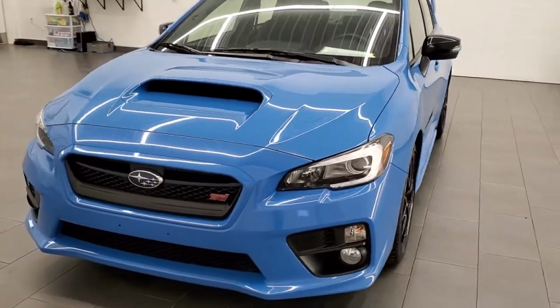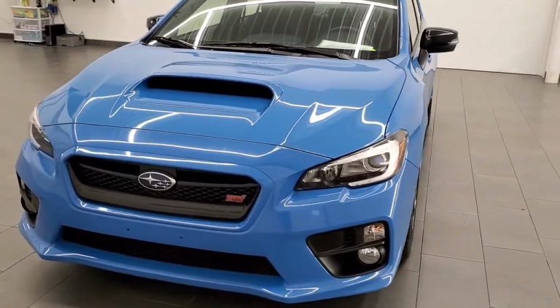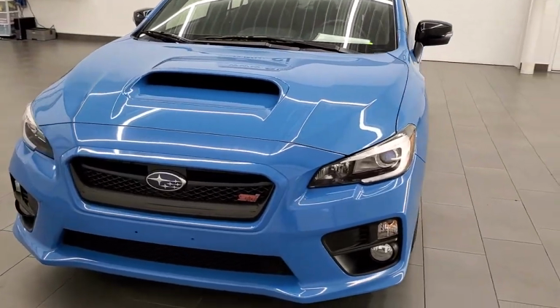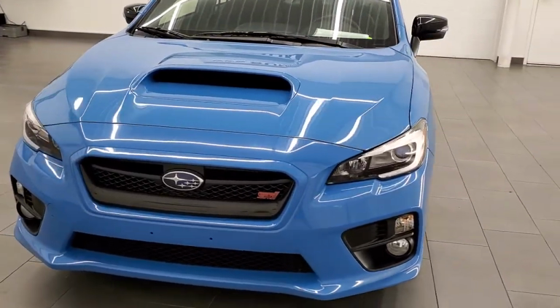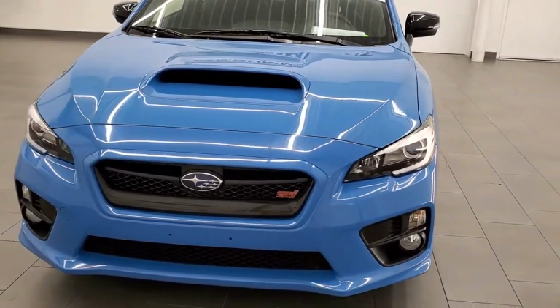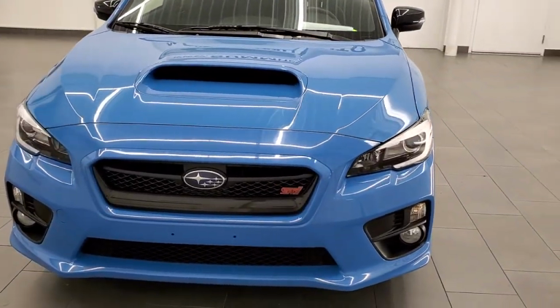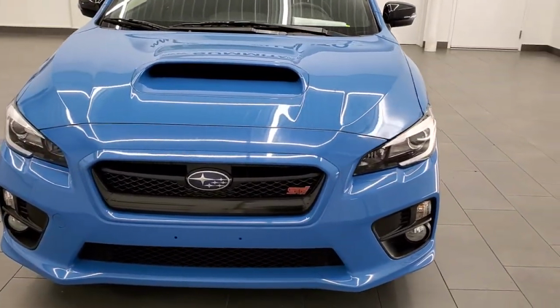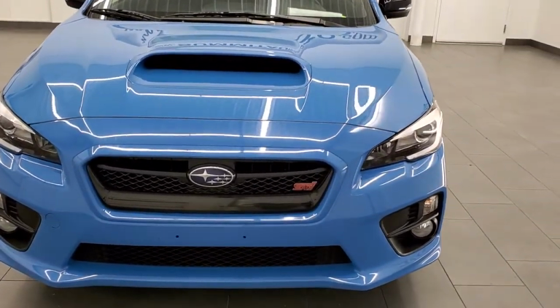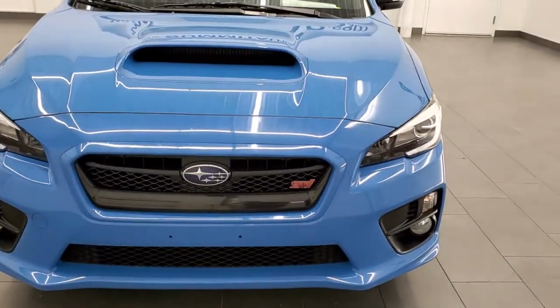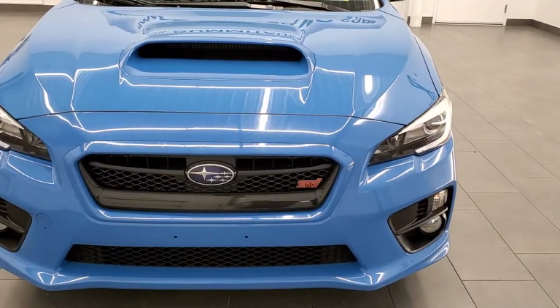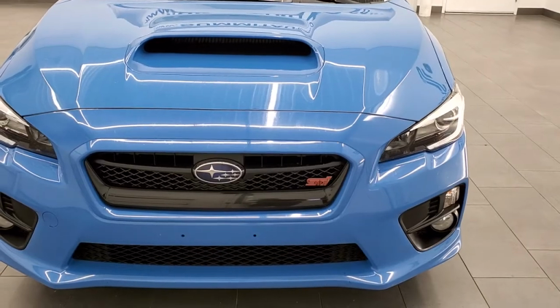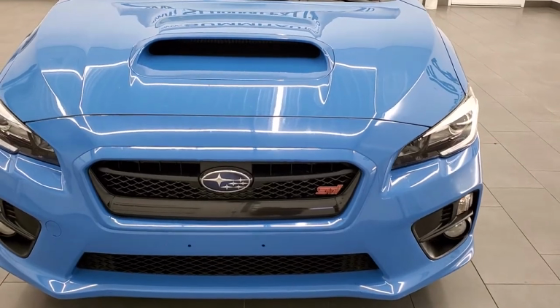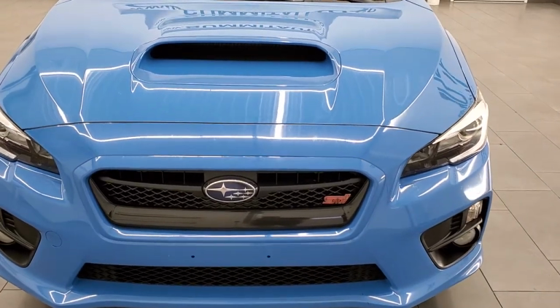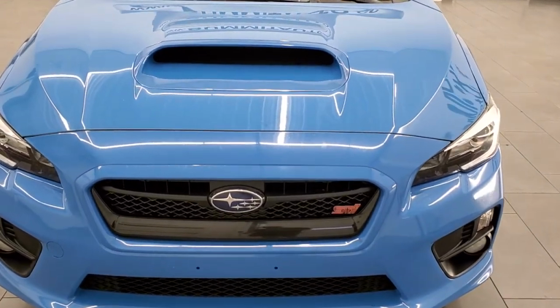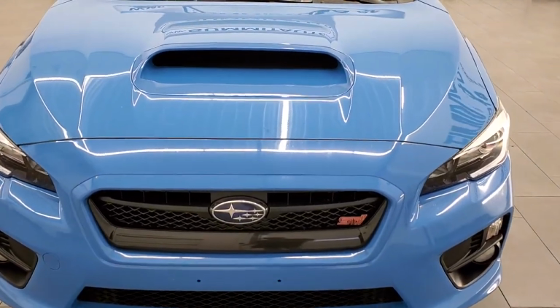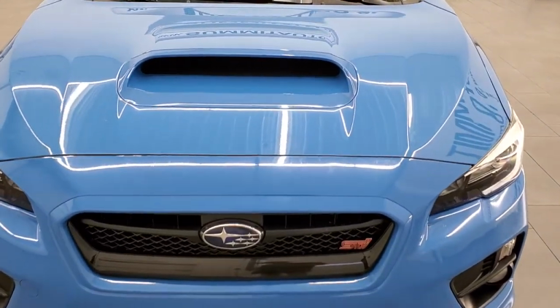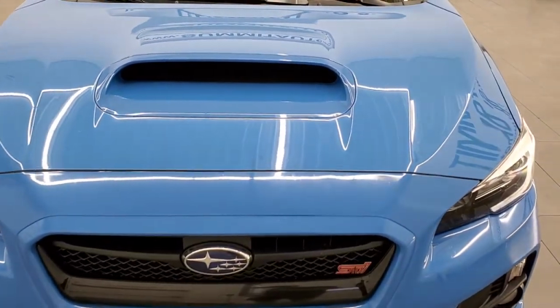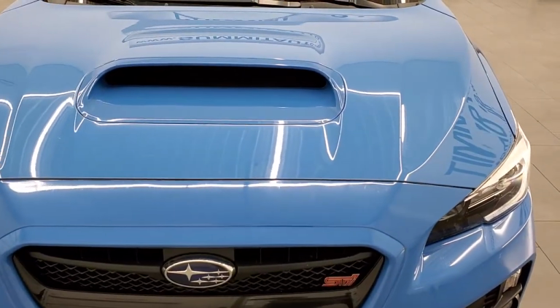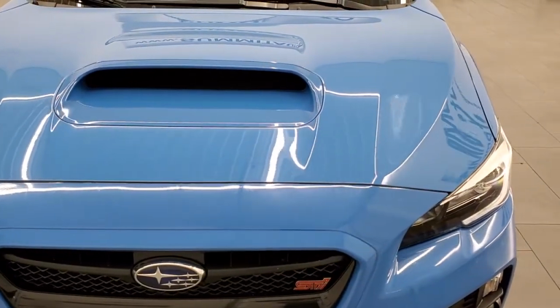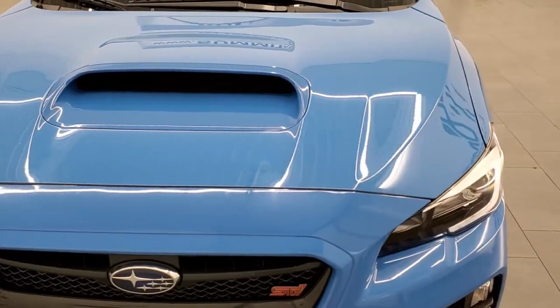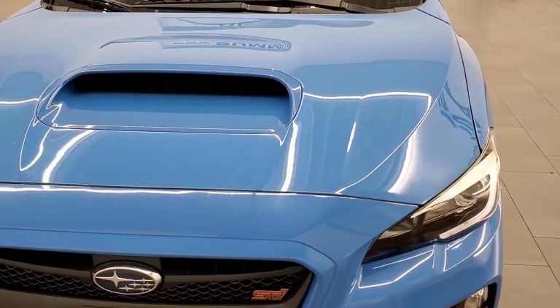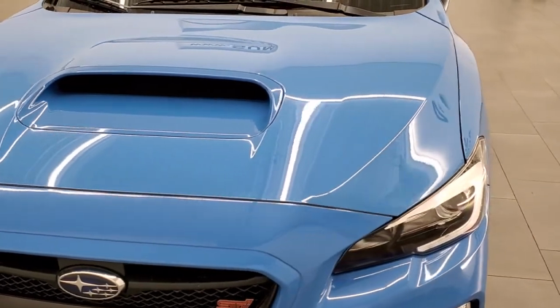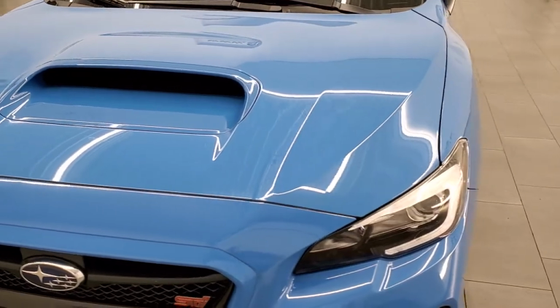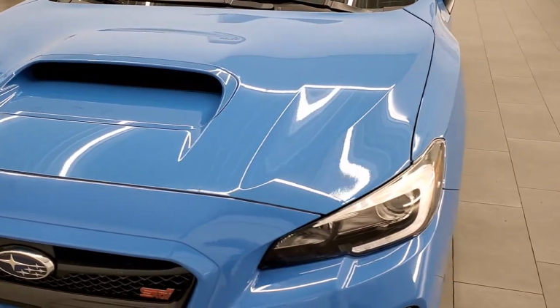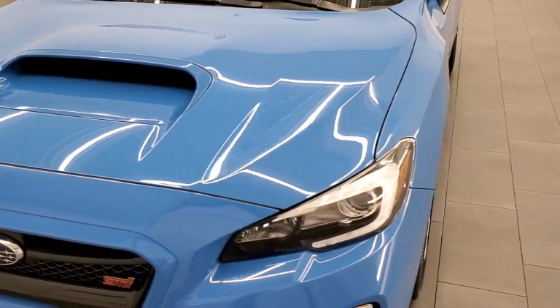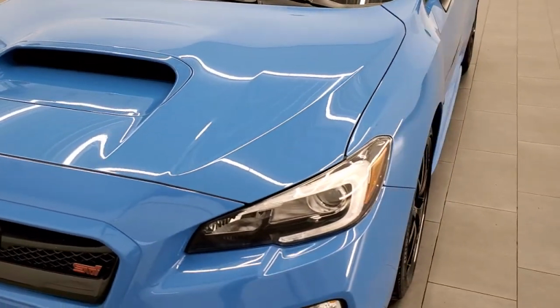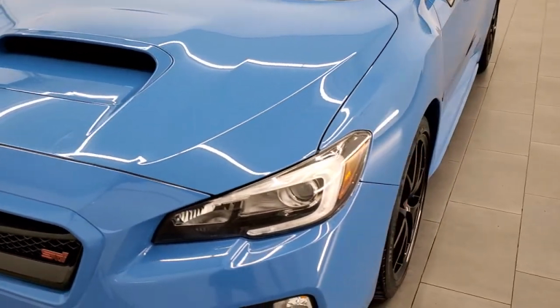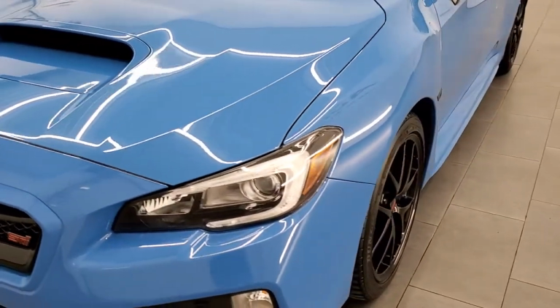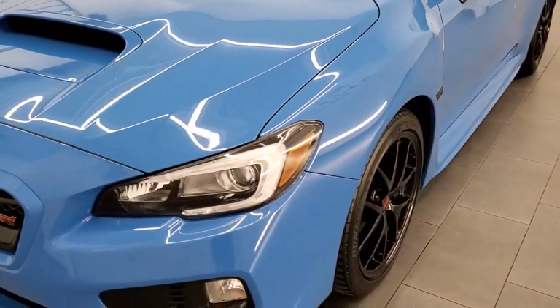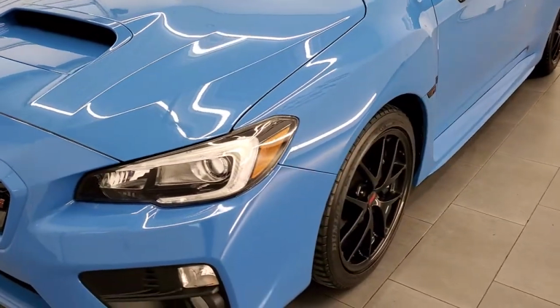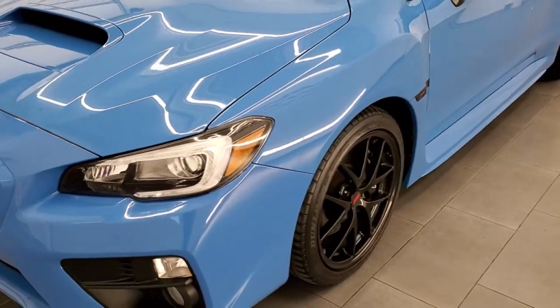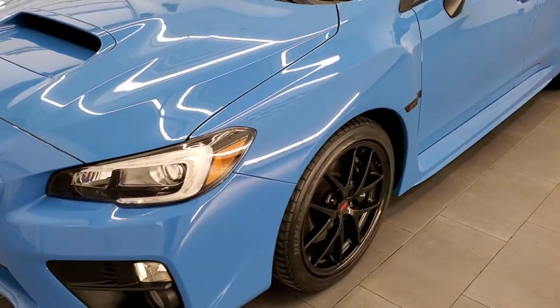Hyper Blue clear coat is the color. This is a limited edition car — they only made 700 of these WRX STIs in Series Hyper Blue, and this is one of them.